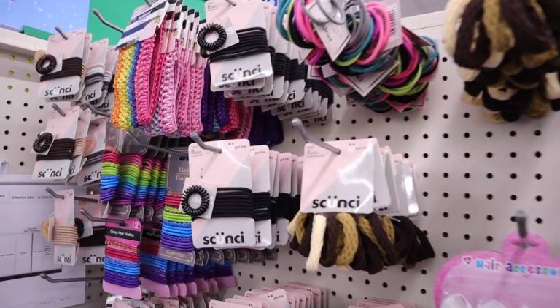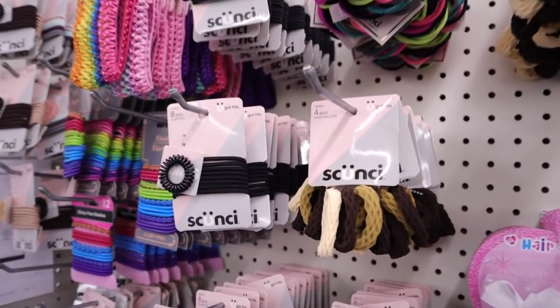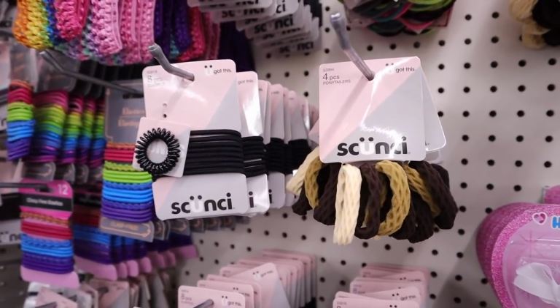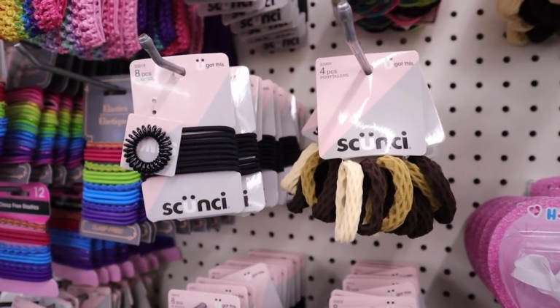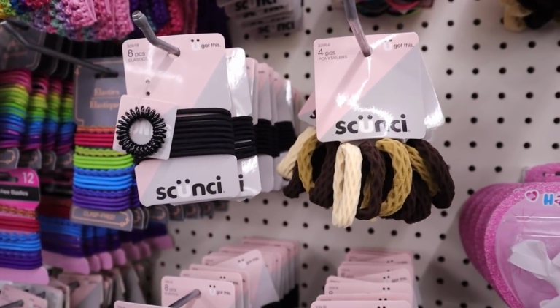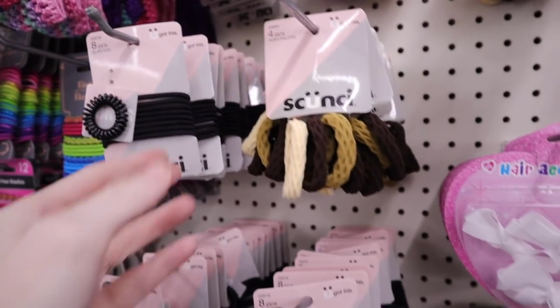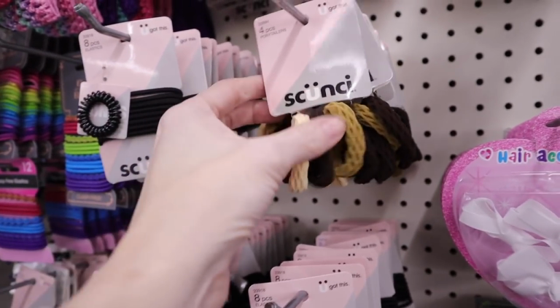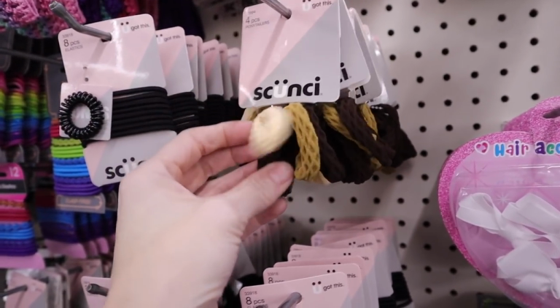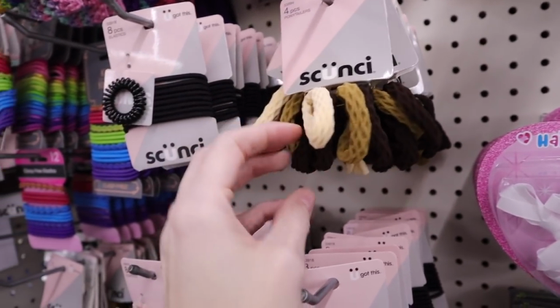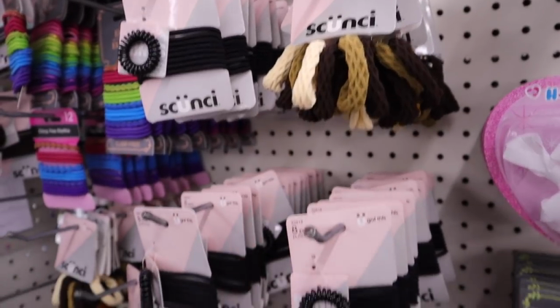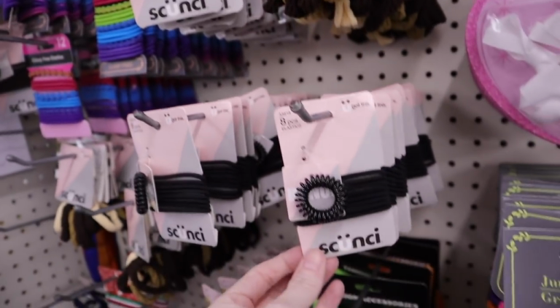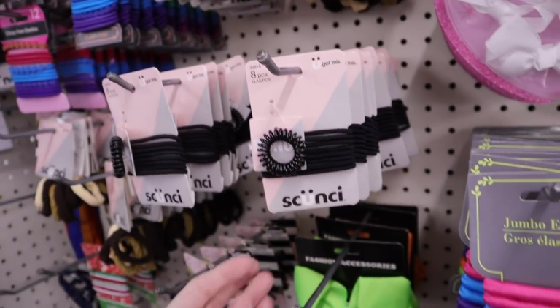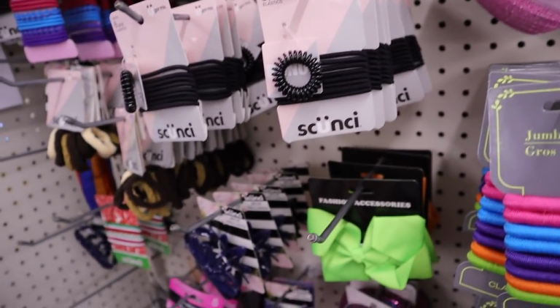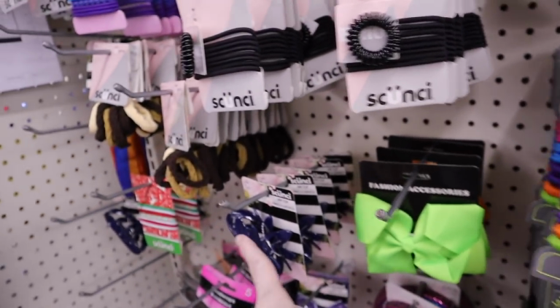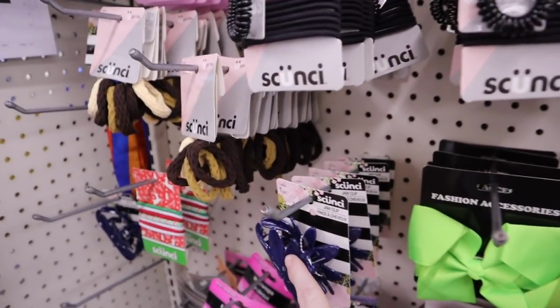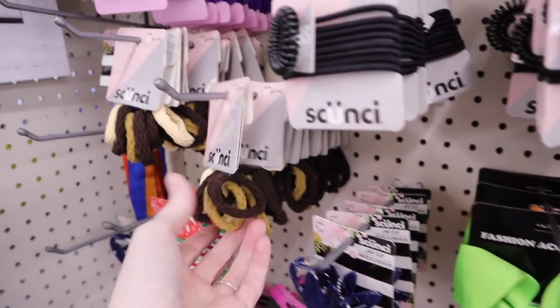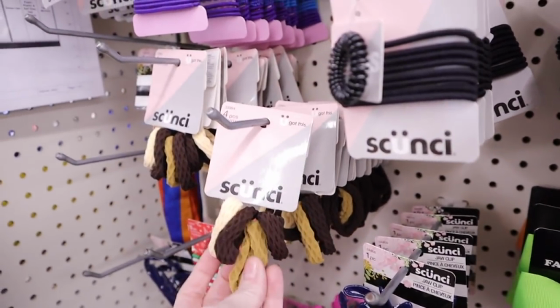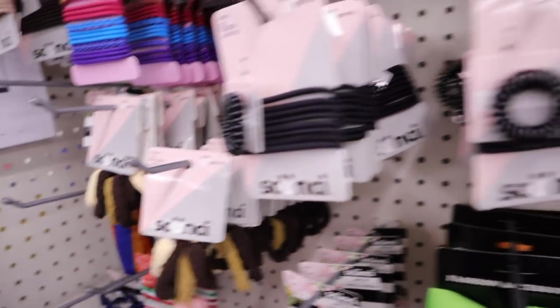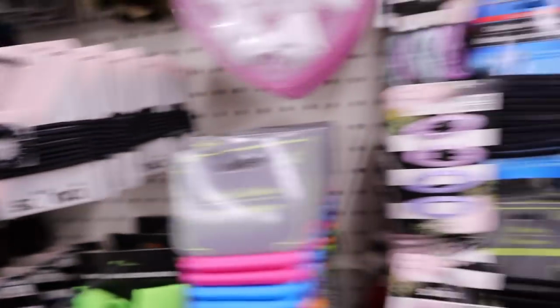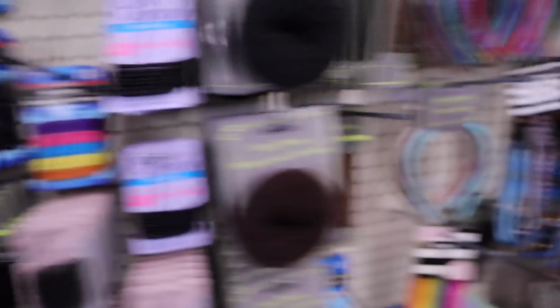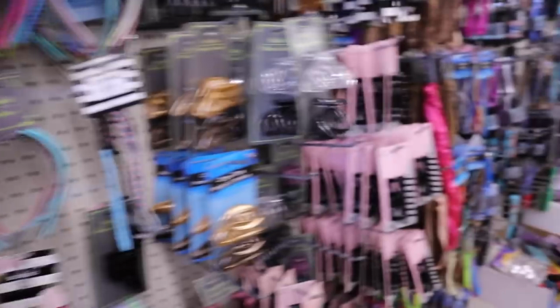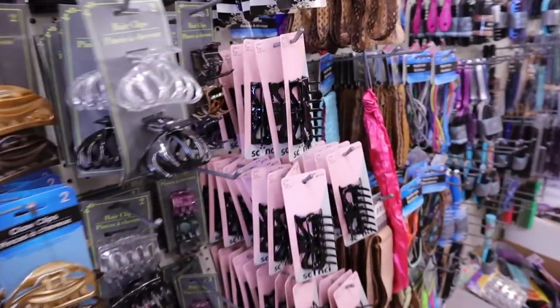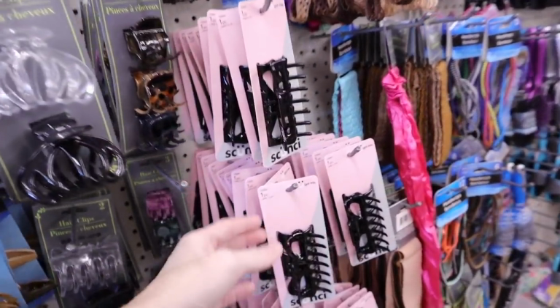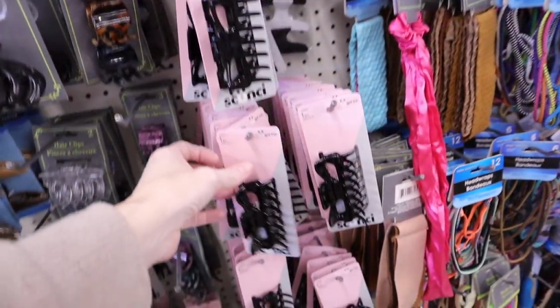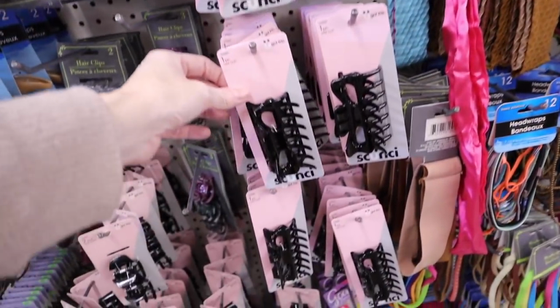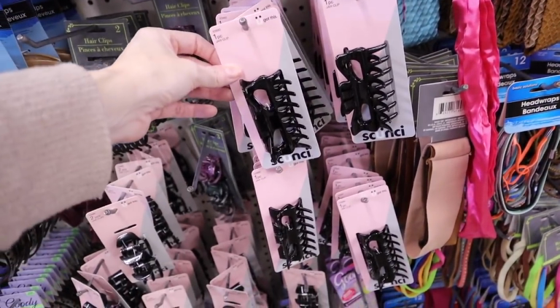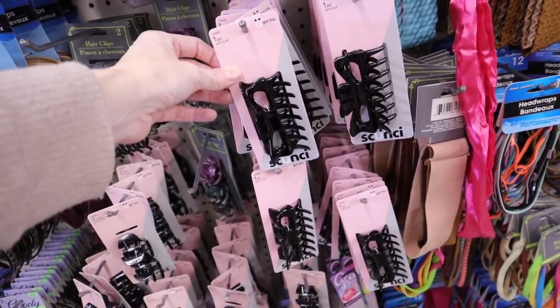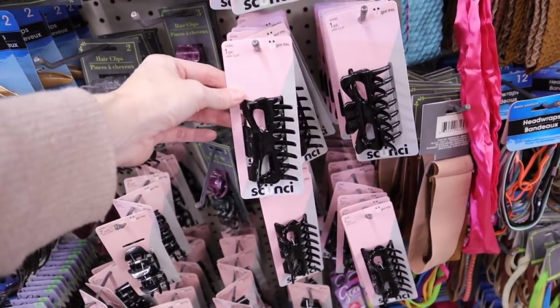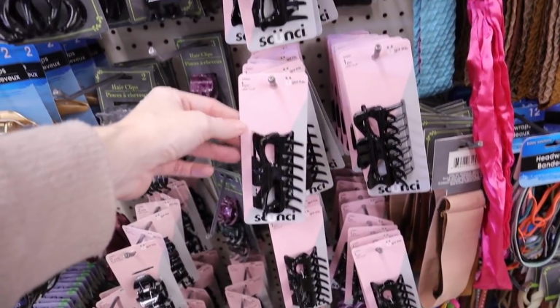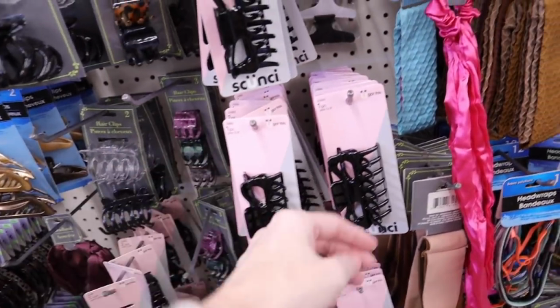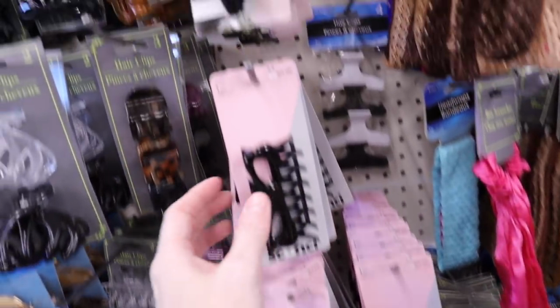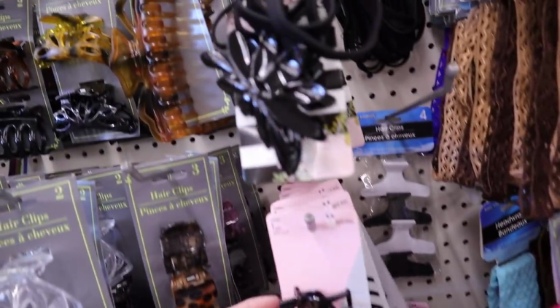Lots of scrunchy stuff in the hair department. Down here they have all of your hair clips that are the scrunchy style.